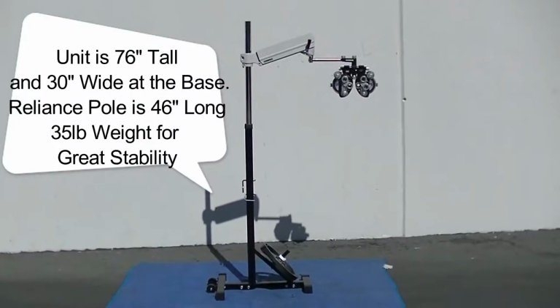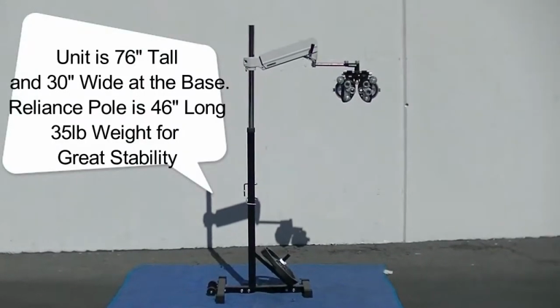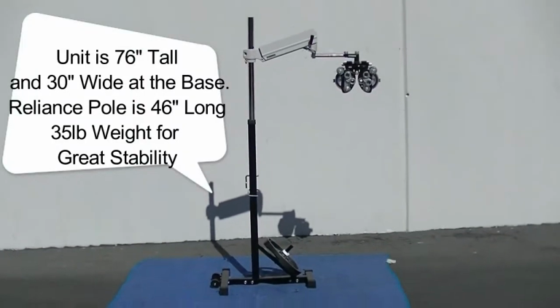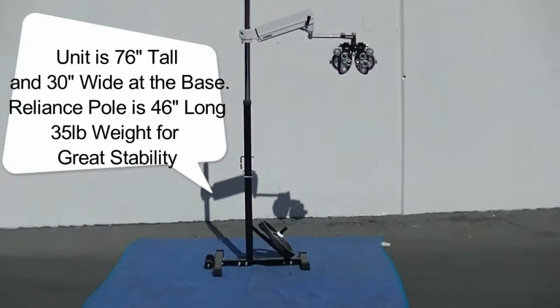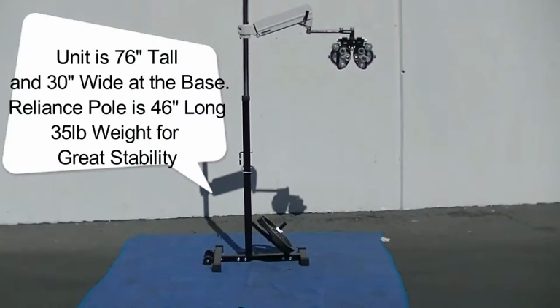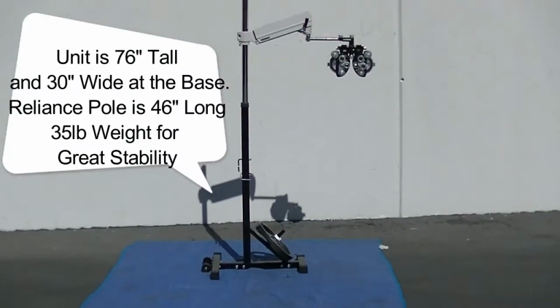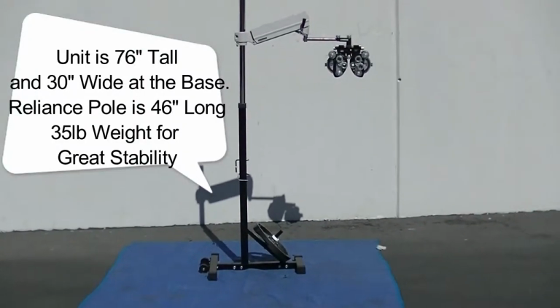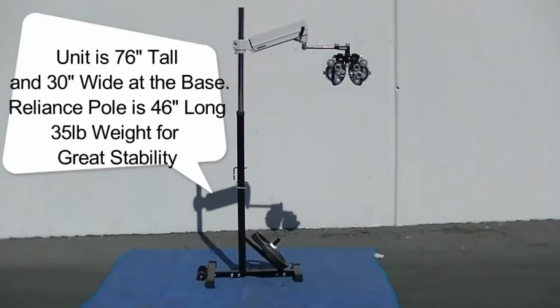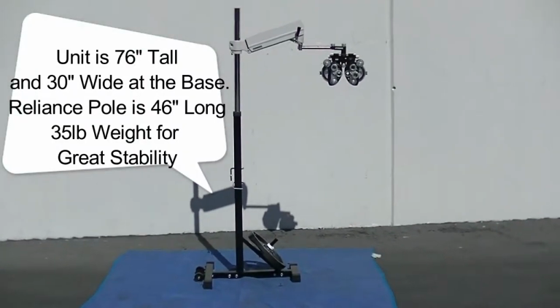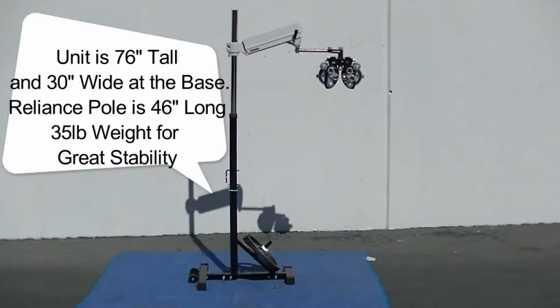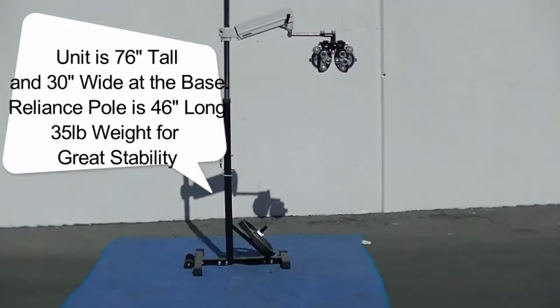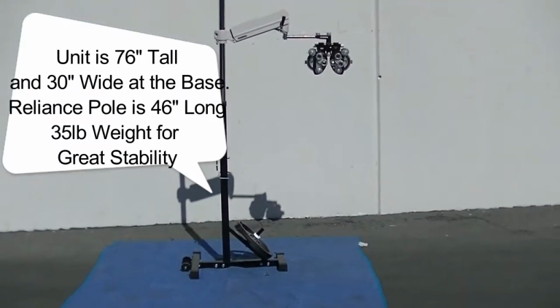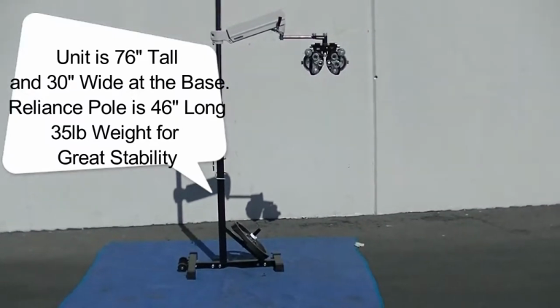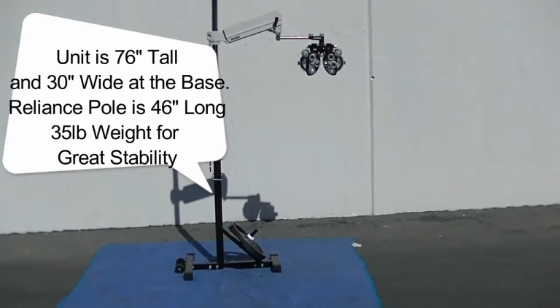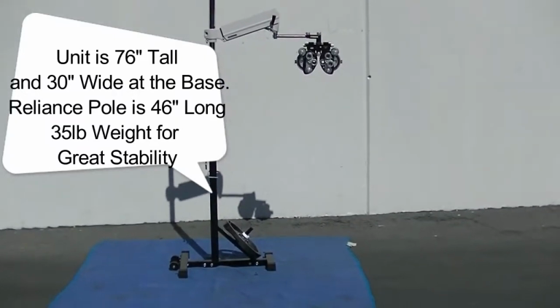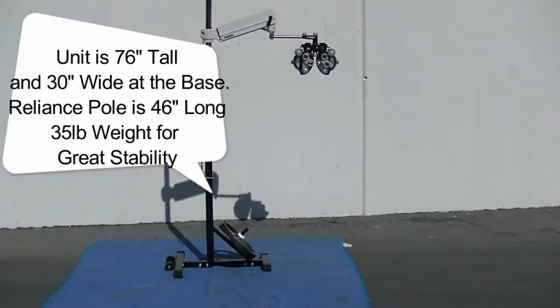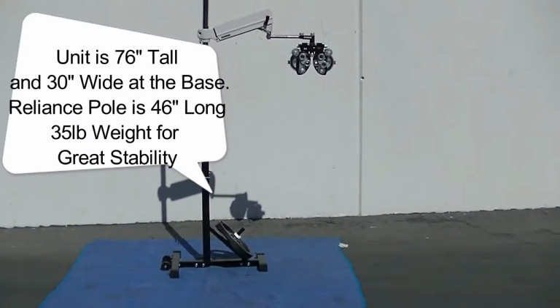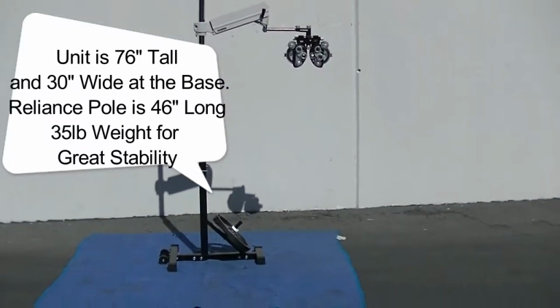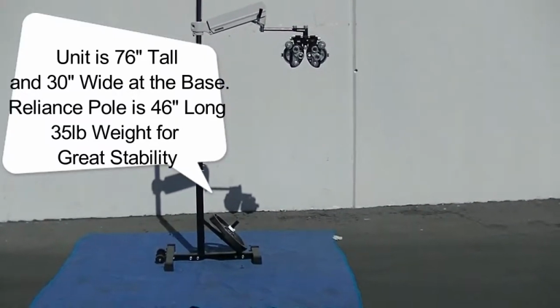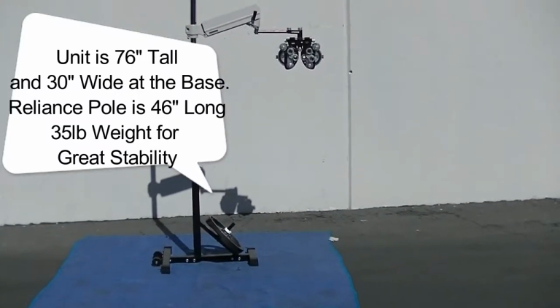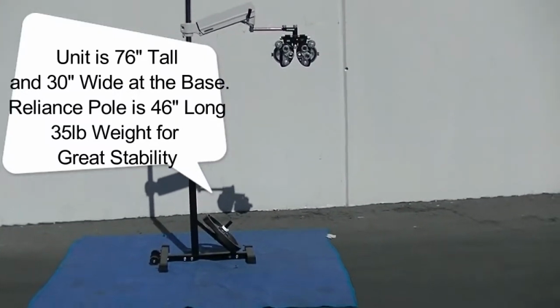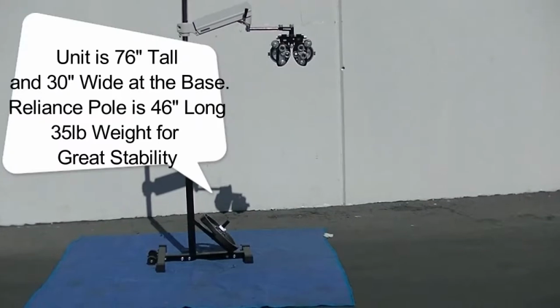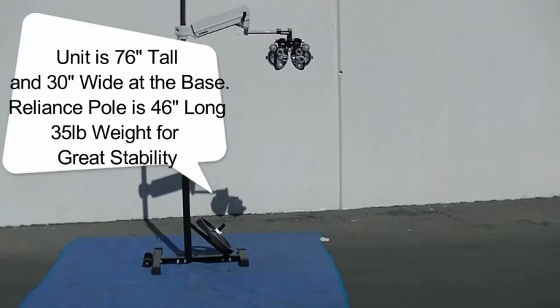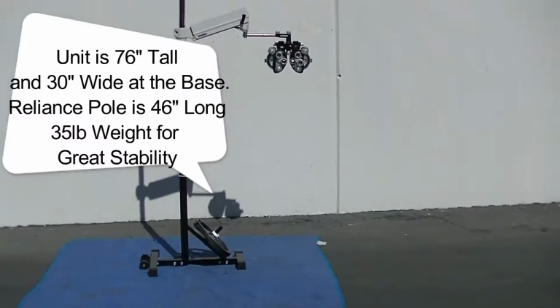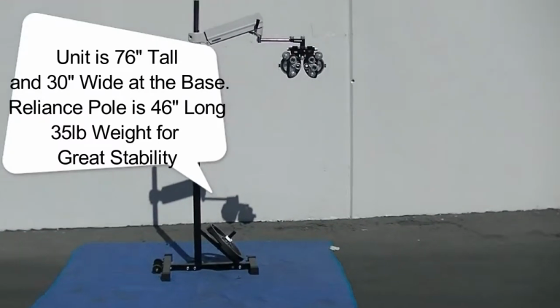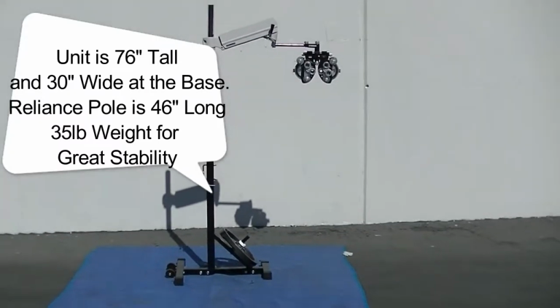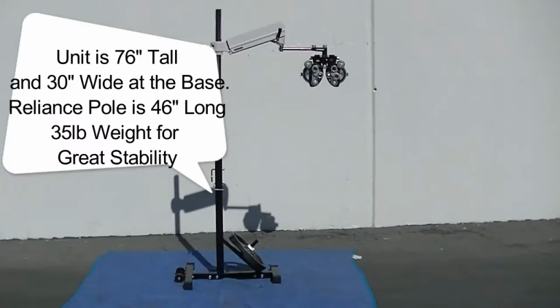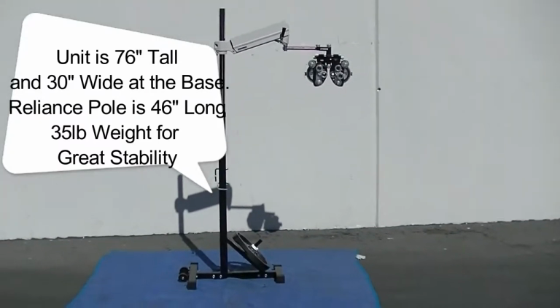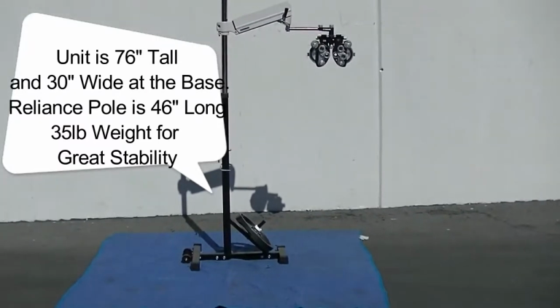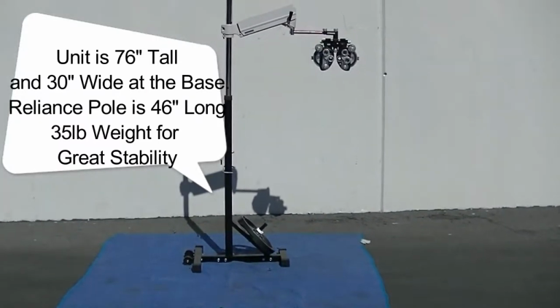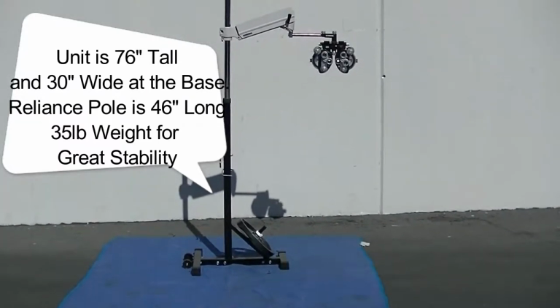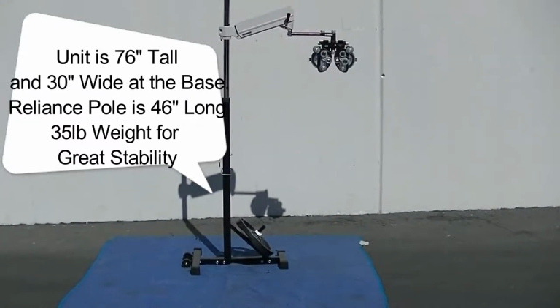This is the portable phoropter stand that we've been working on. I'm going to go up close to all the parts so that you can see it. It basically consists of about six parts, of which some can be kept together, others cannot.